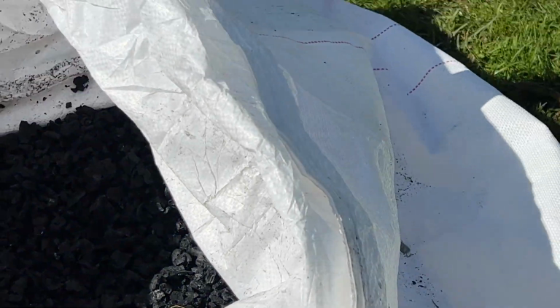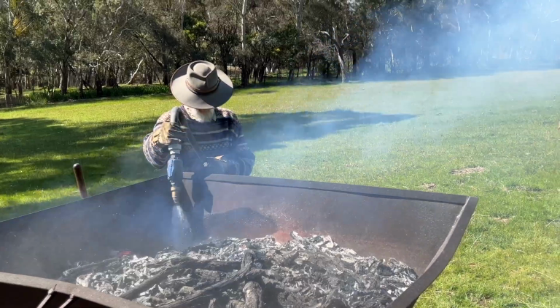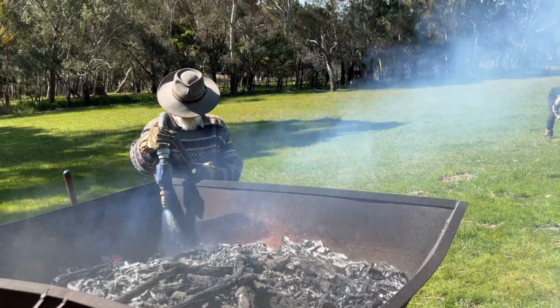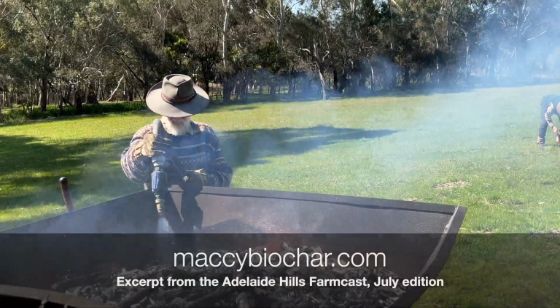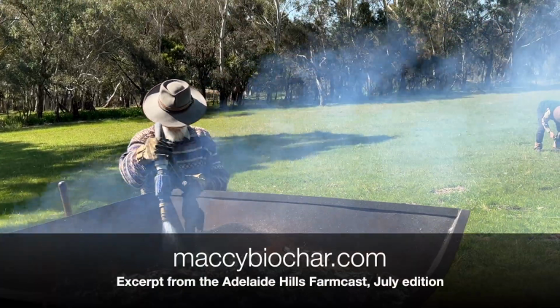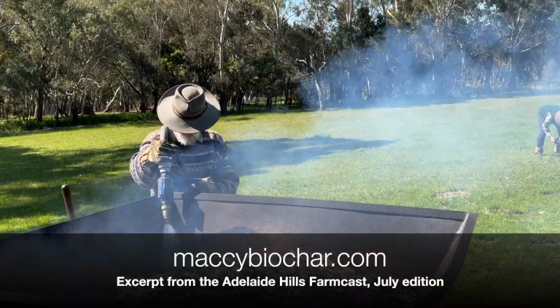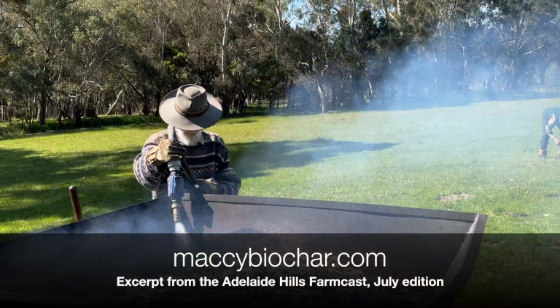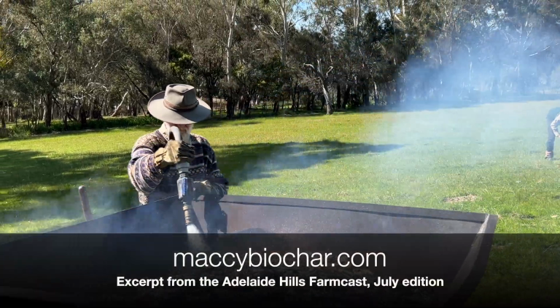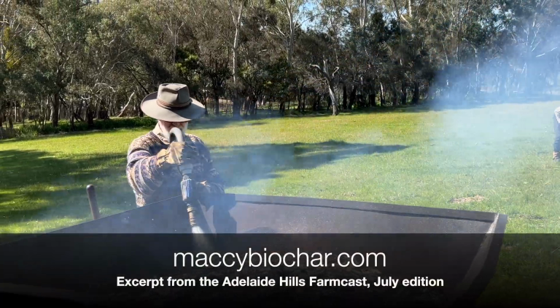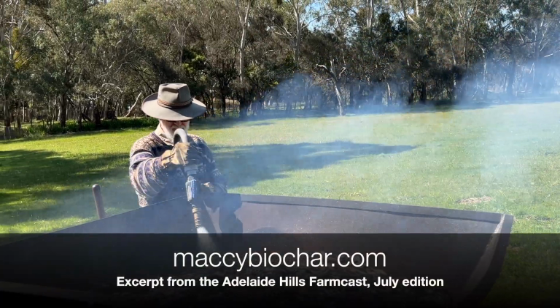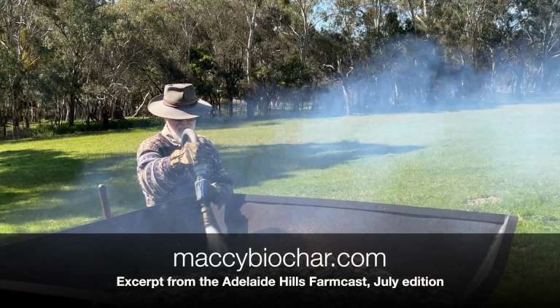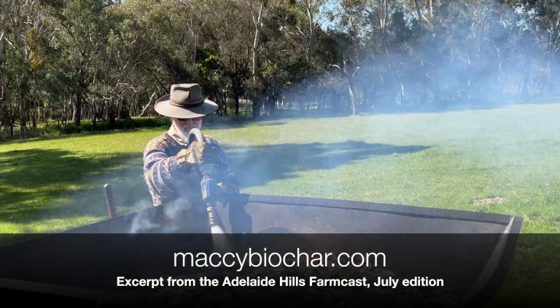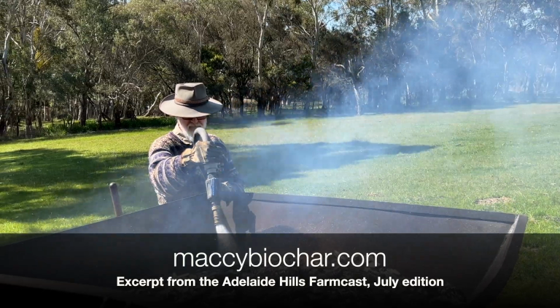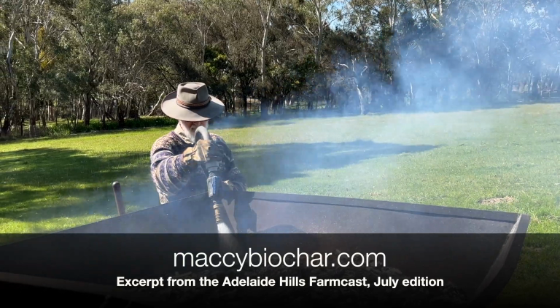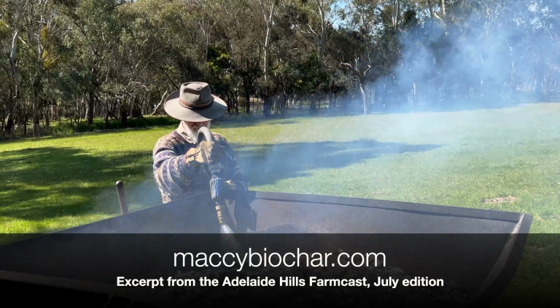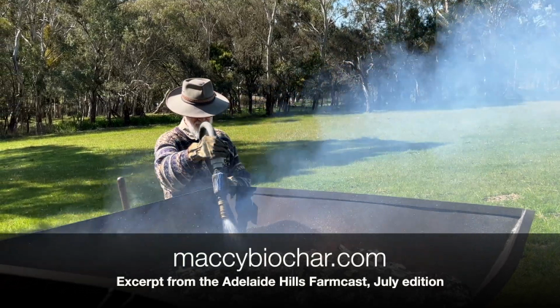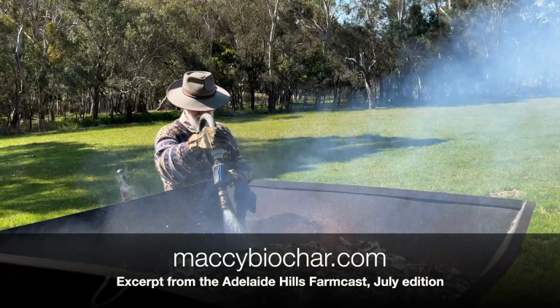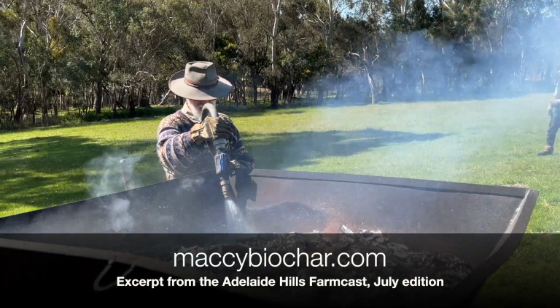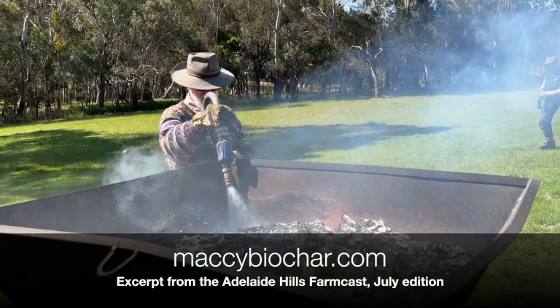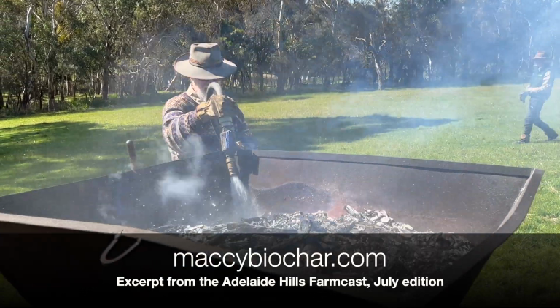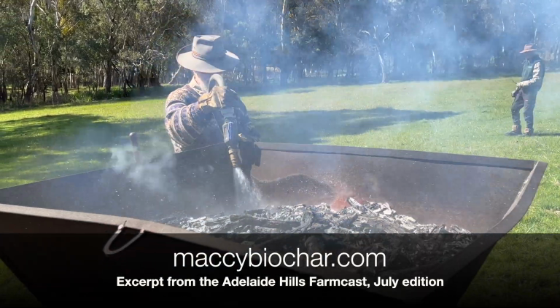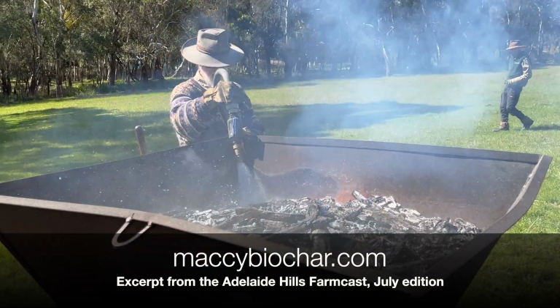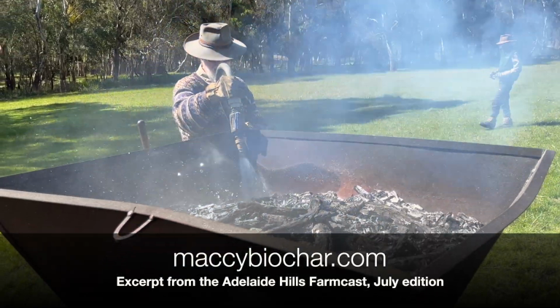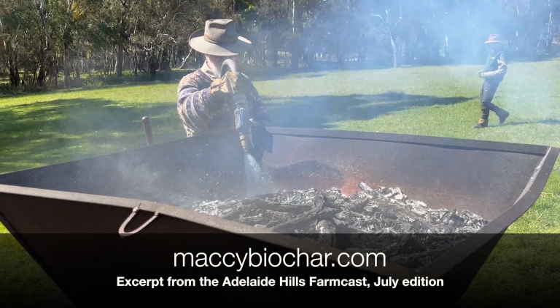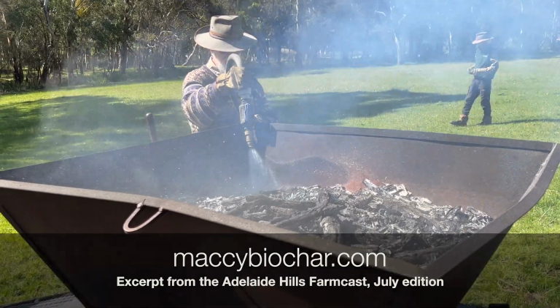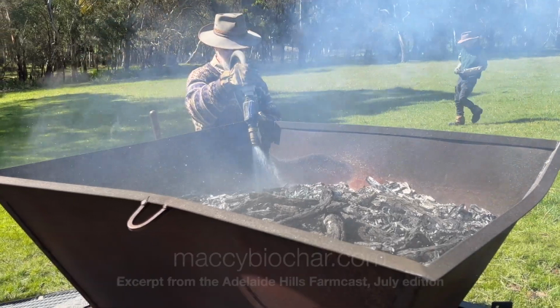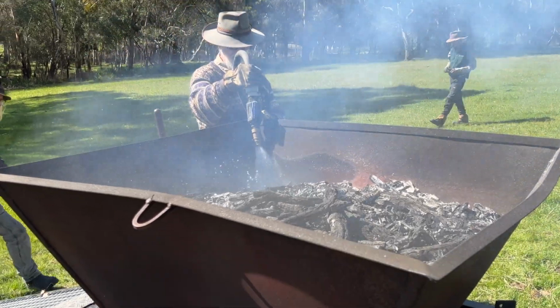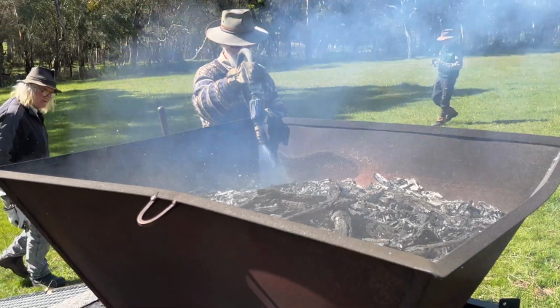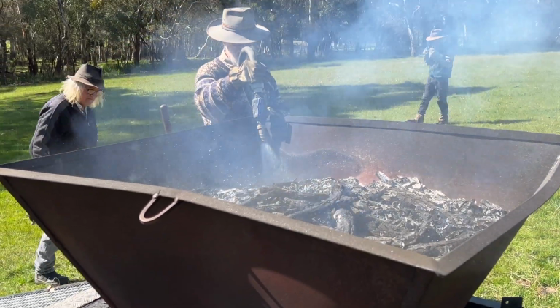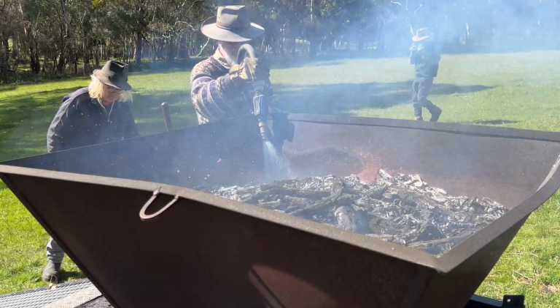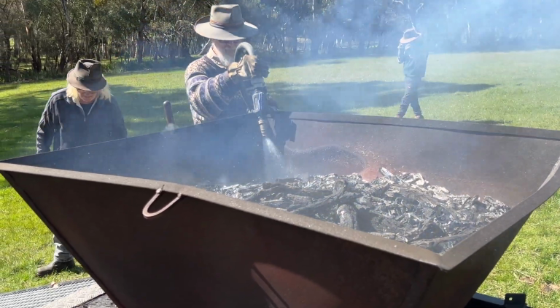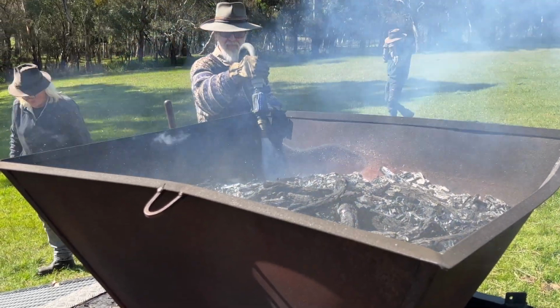I'll list the link on our website in our show notes. Mackie Biochar only produces raw biochar — they don't enhance or grade it or anything like that.